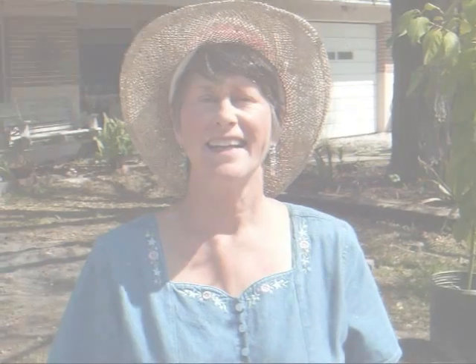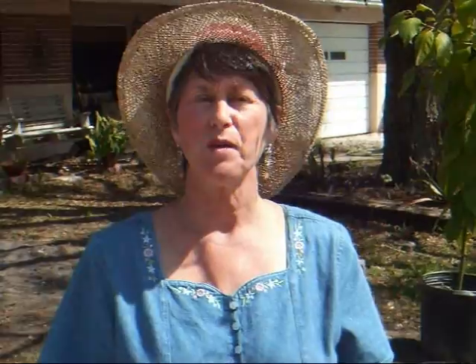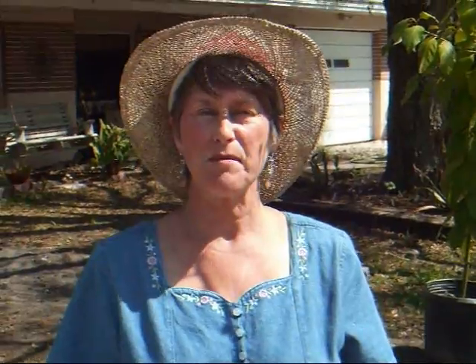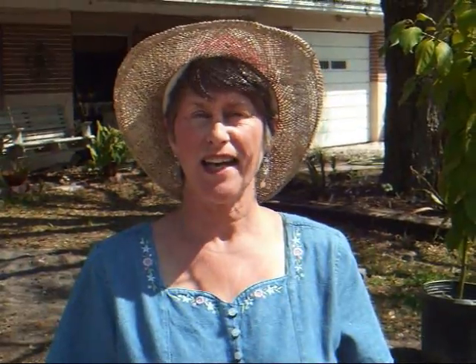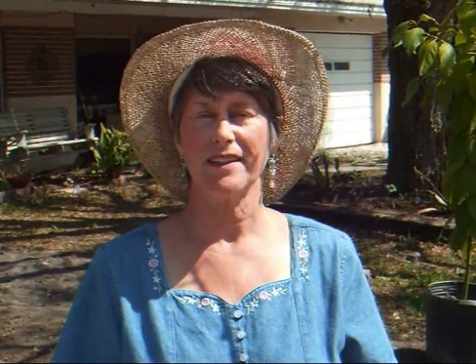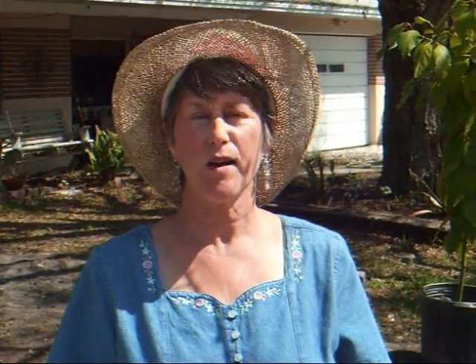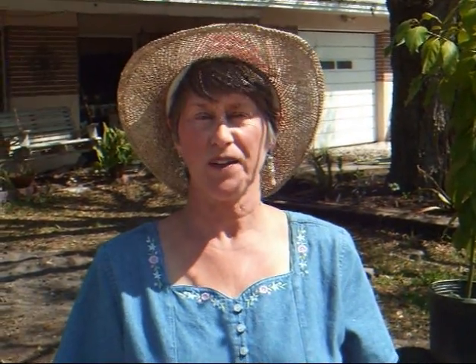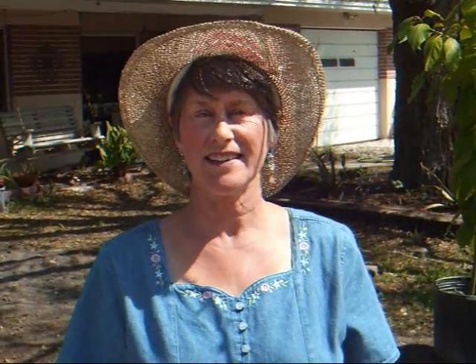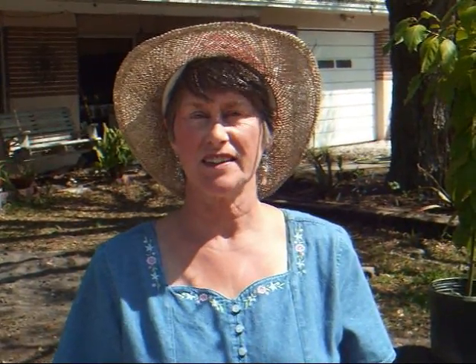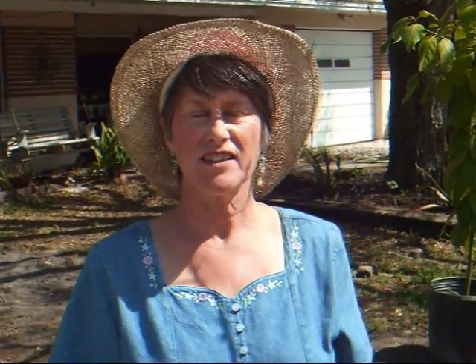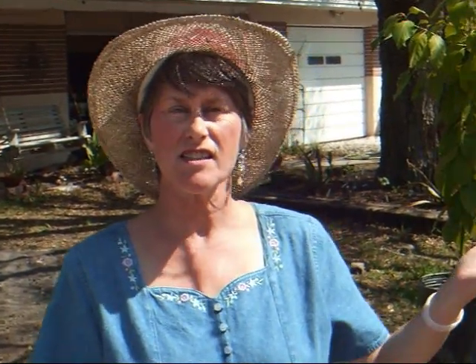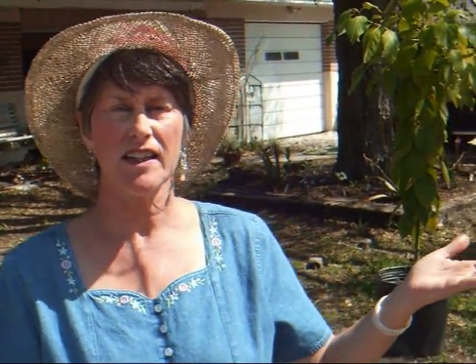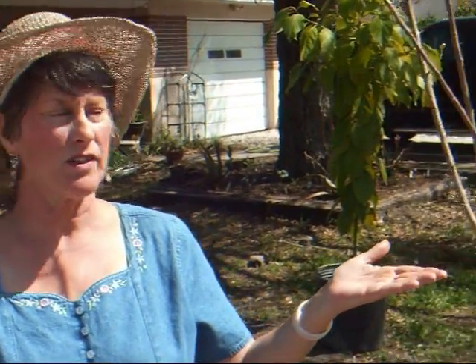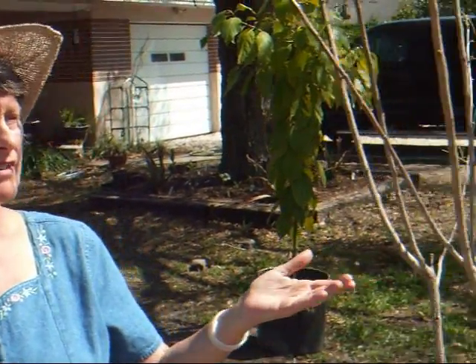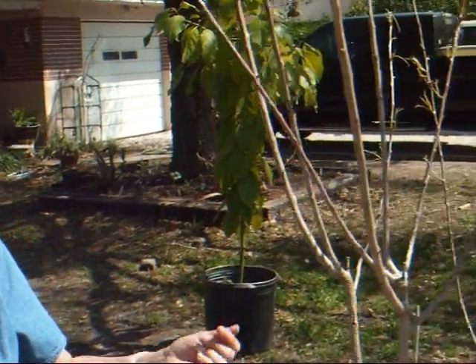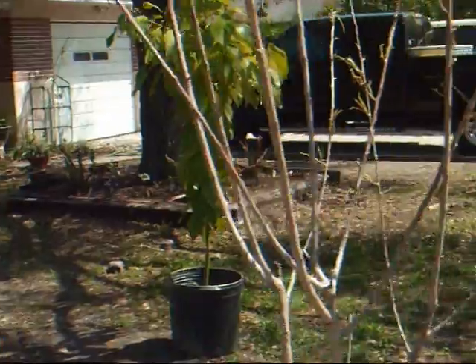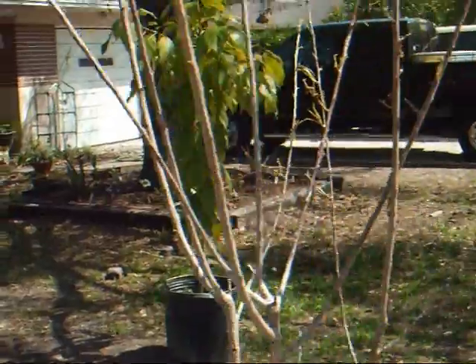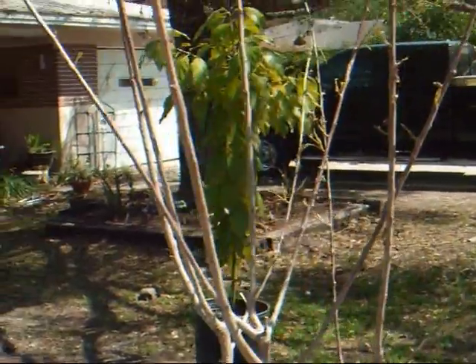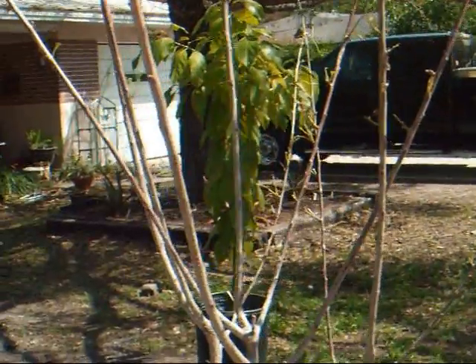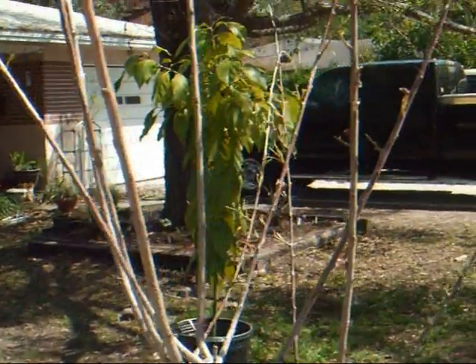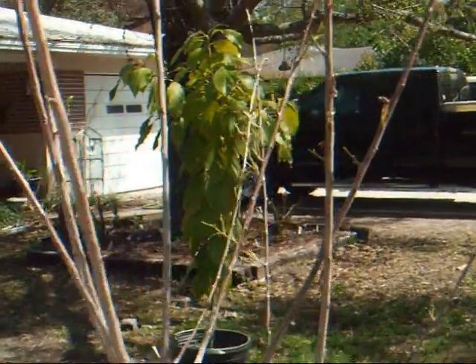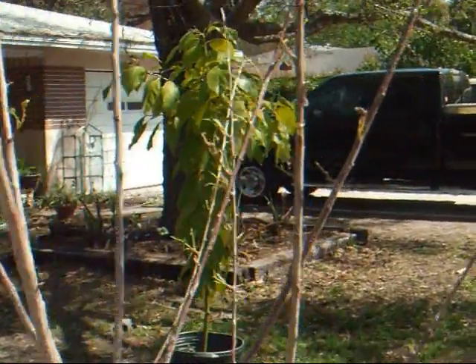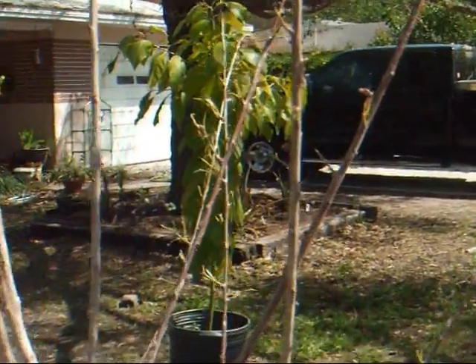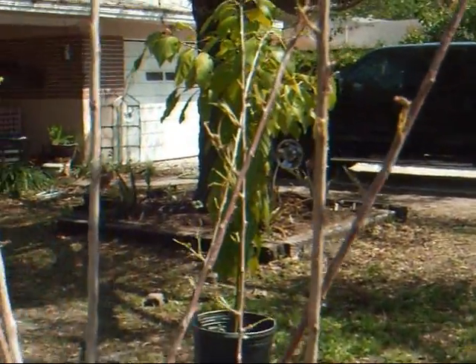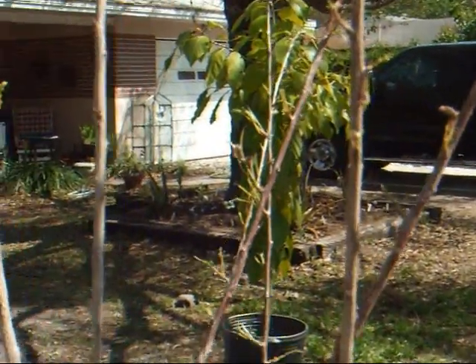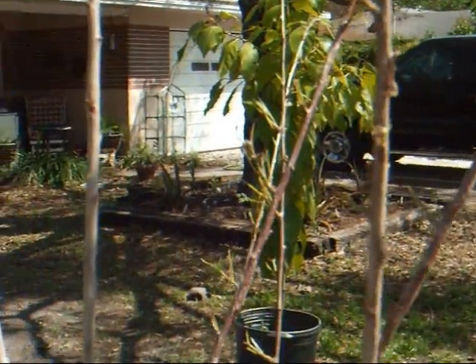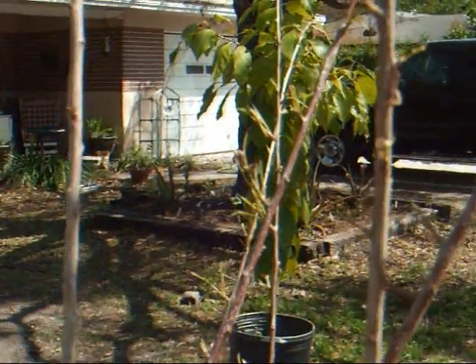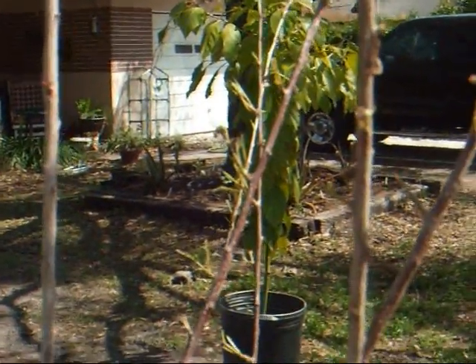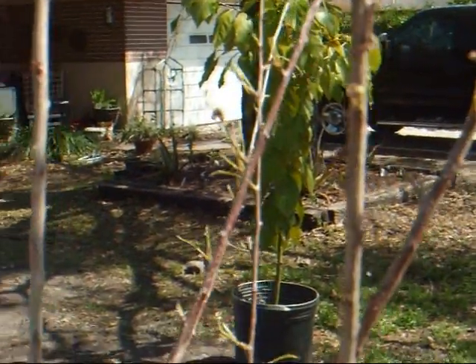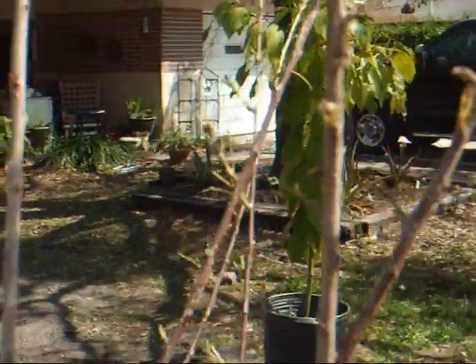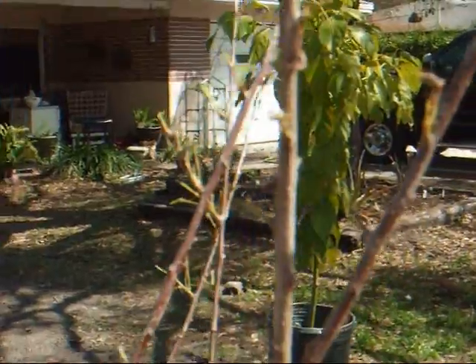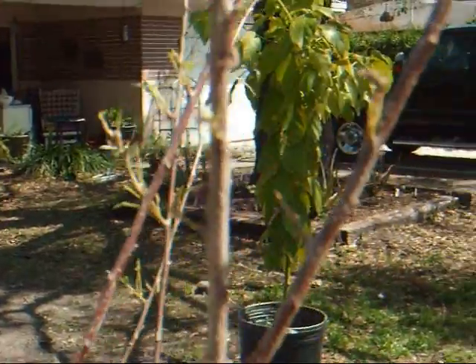Hello, my name is Jay Hambly and I'm with Organic Living. Does this look like your yard? This is a plum tree. Two weeks ago it was full of leaves and very healthy and looking vibrant.